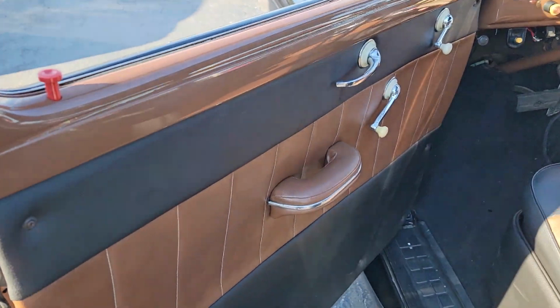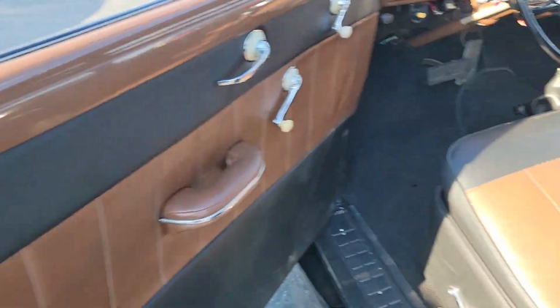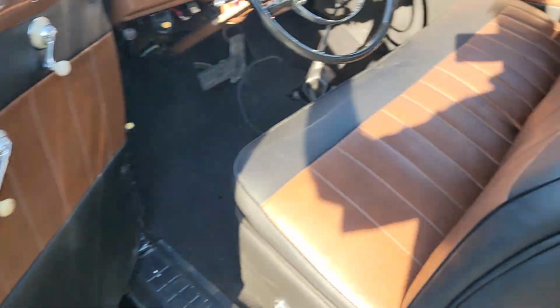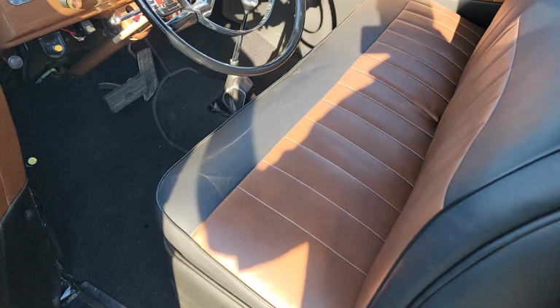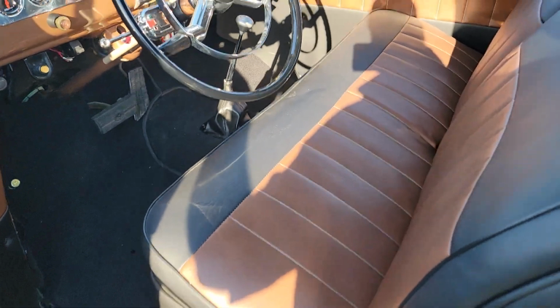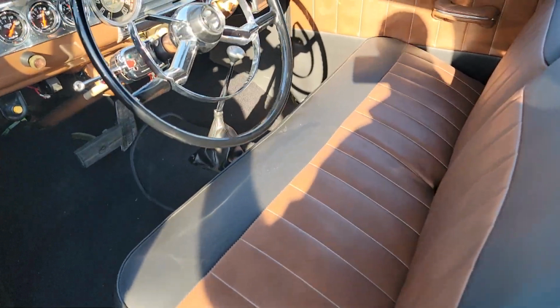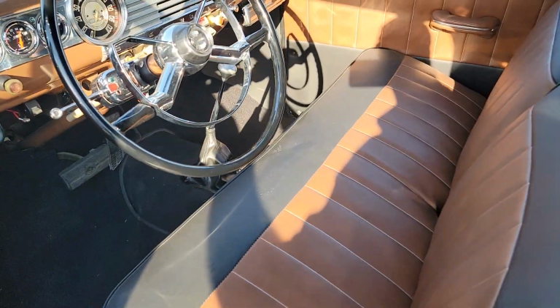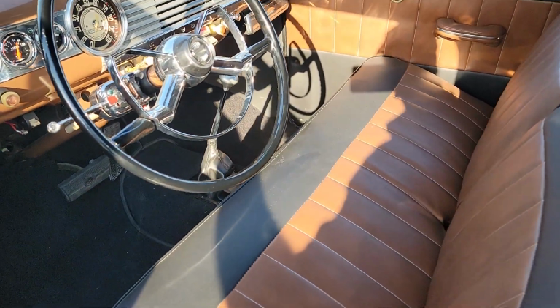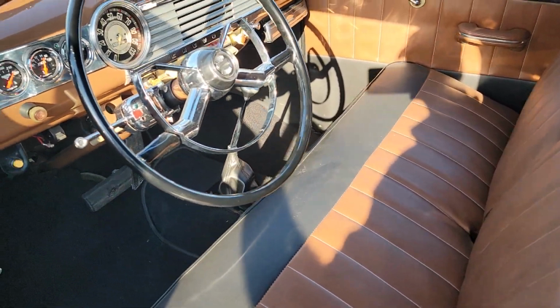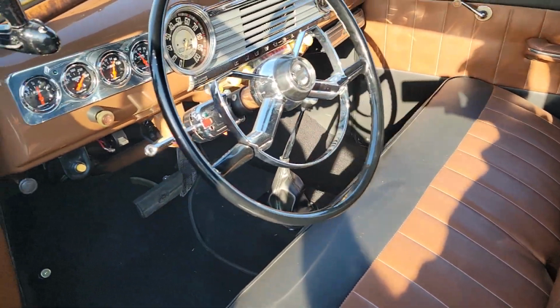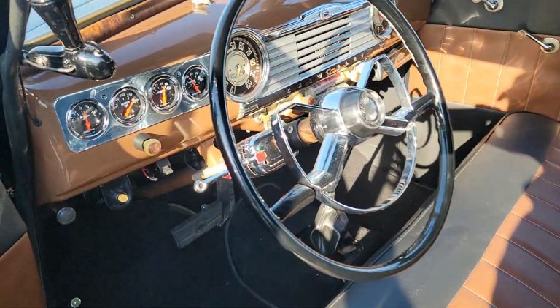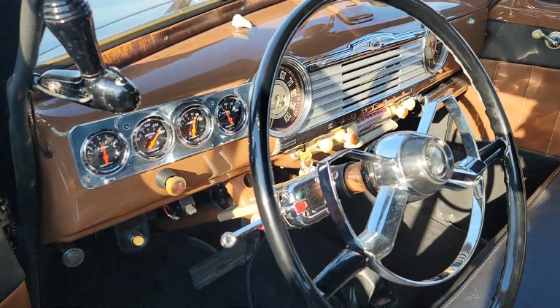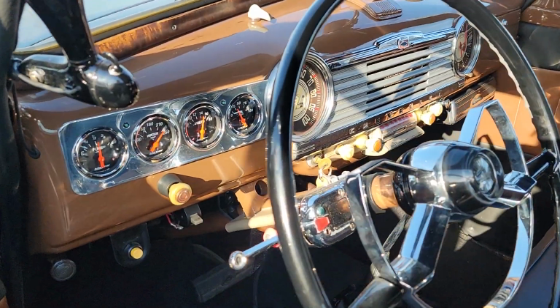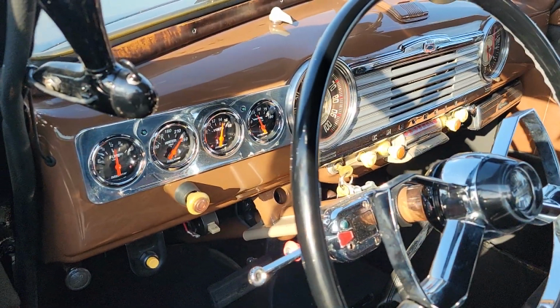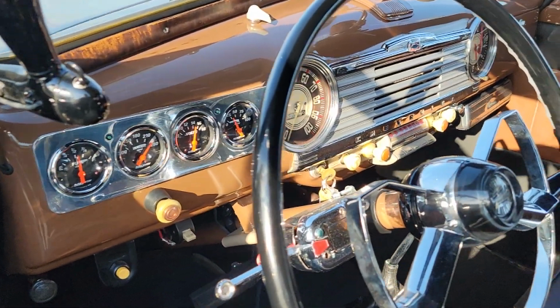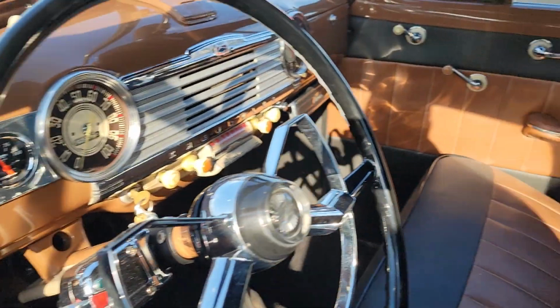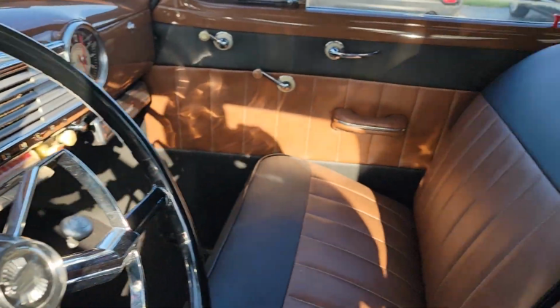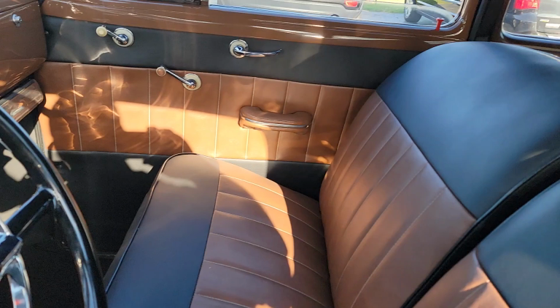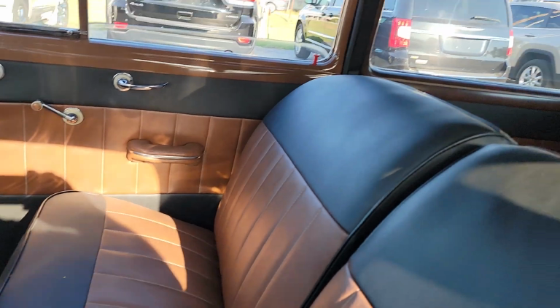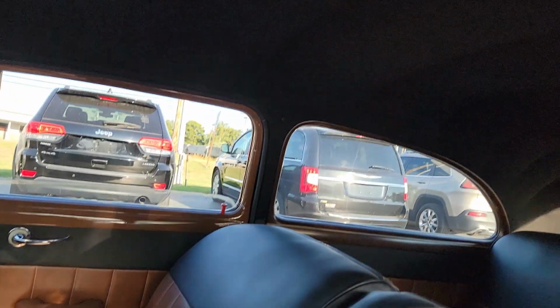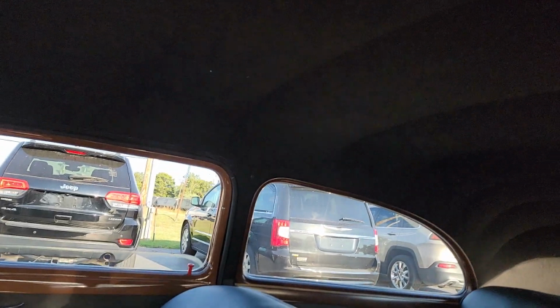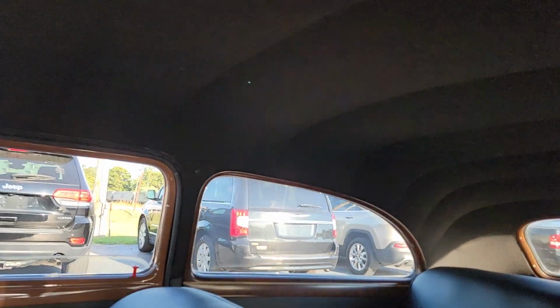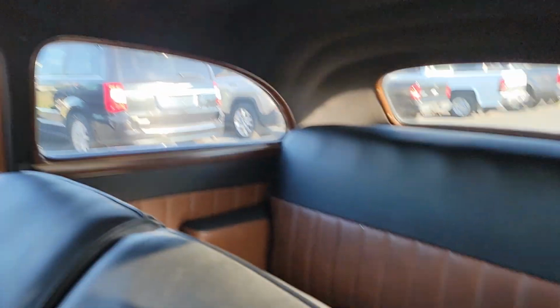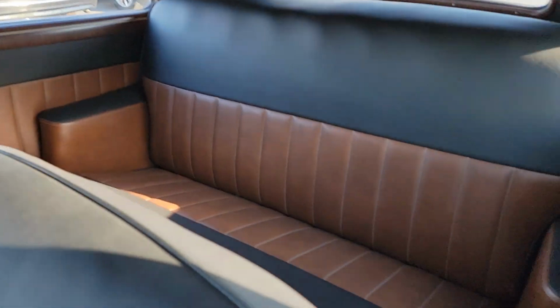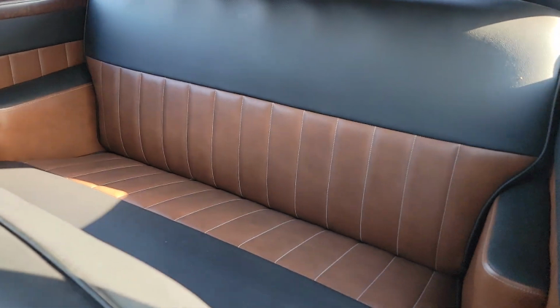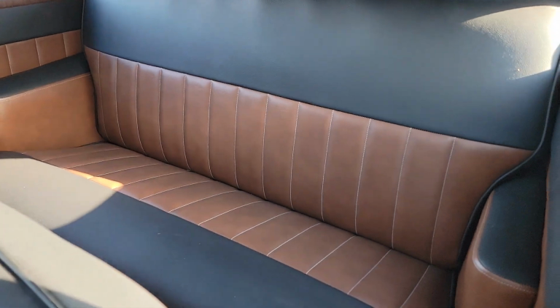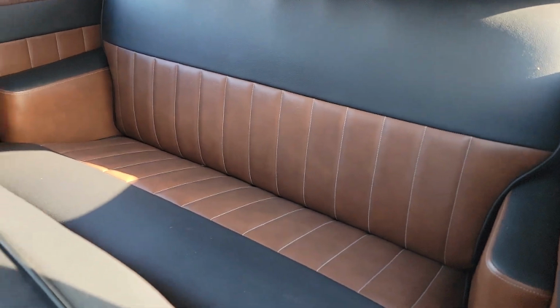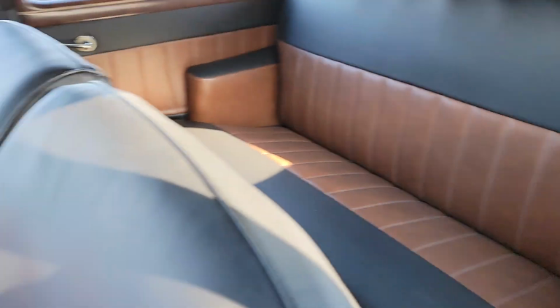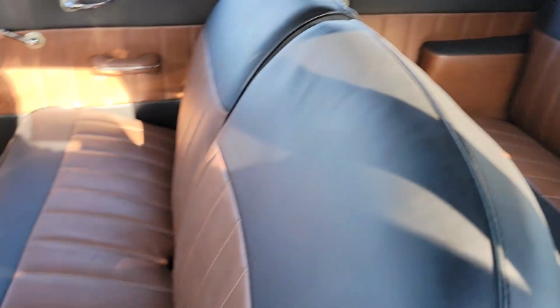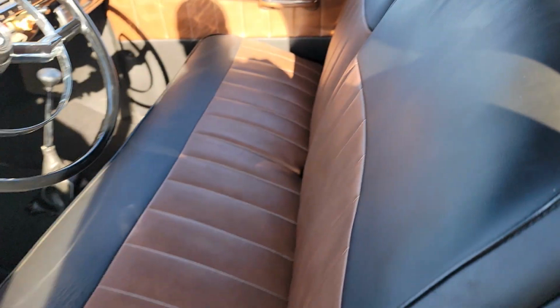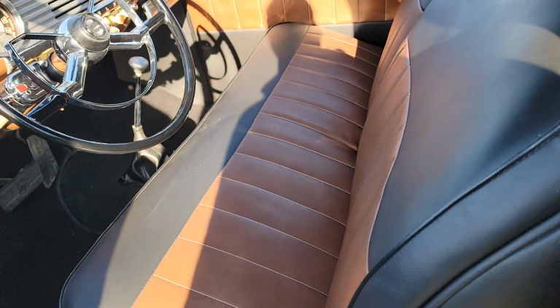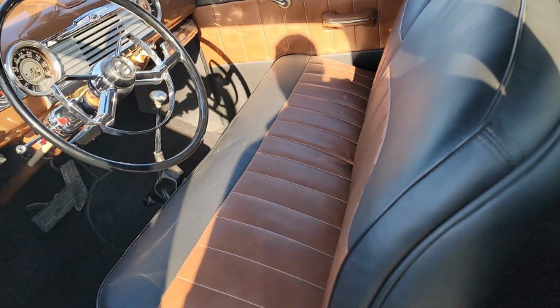Got a real nice interior in it. A low car automatic shifter on the floor. New gauges. Car runs and drives nice down the road. Pretty color combination on the interior.